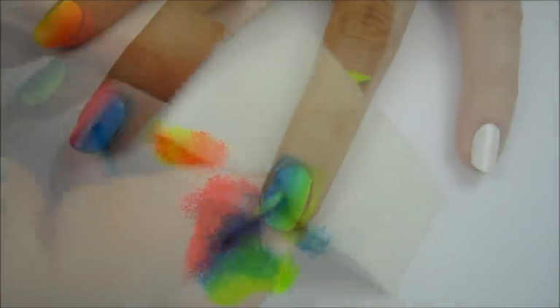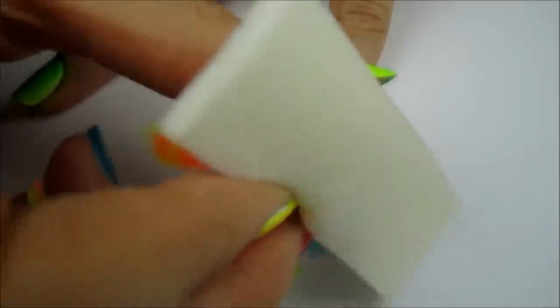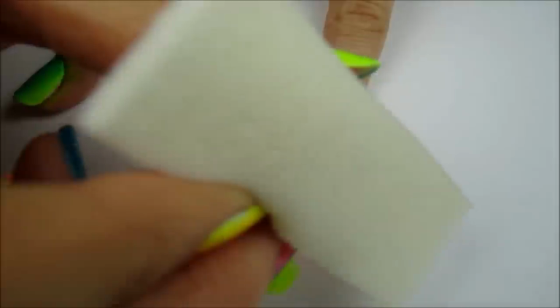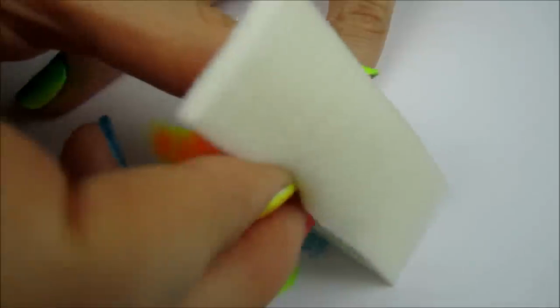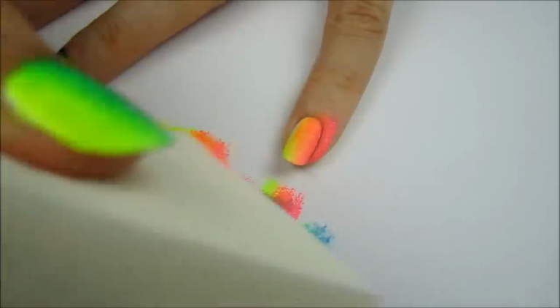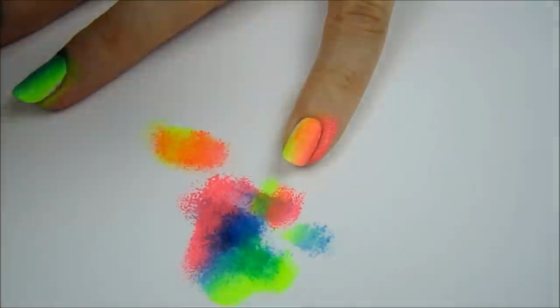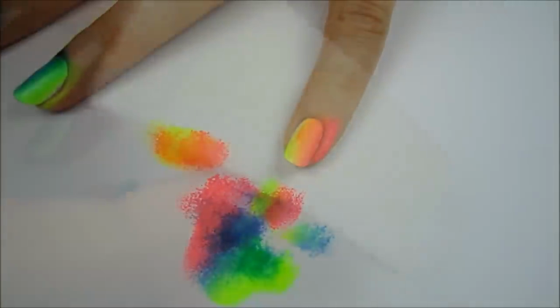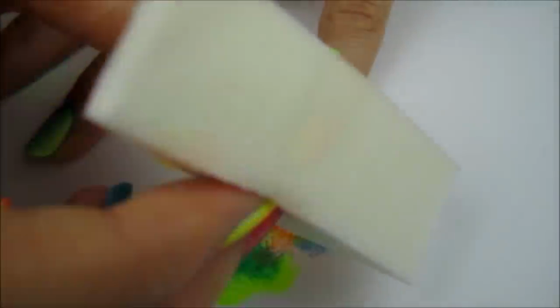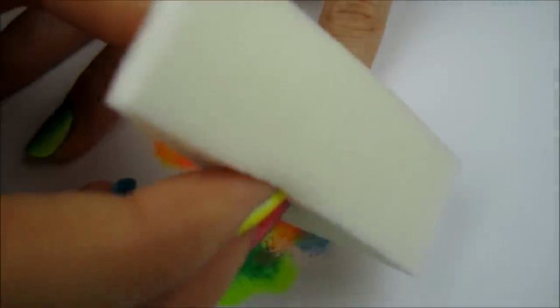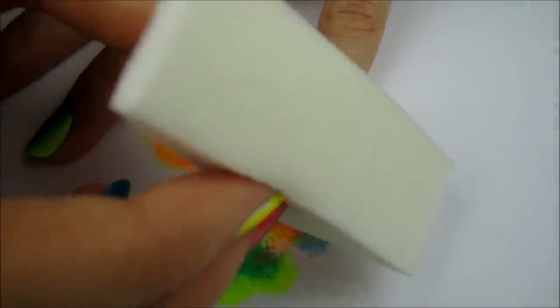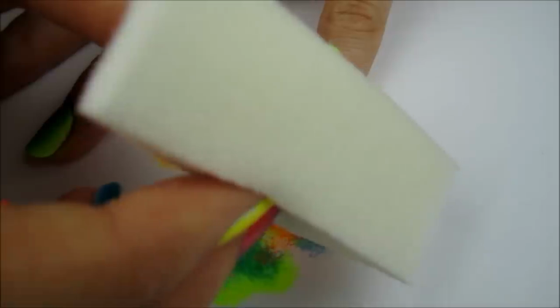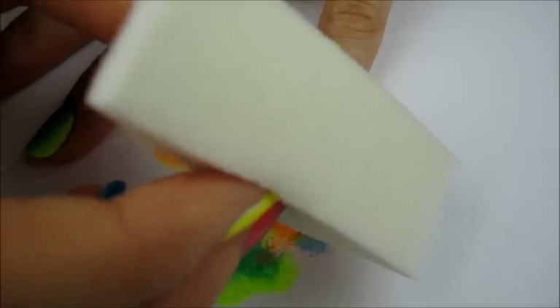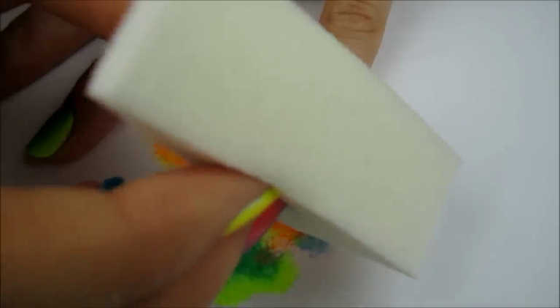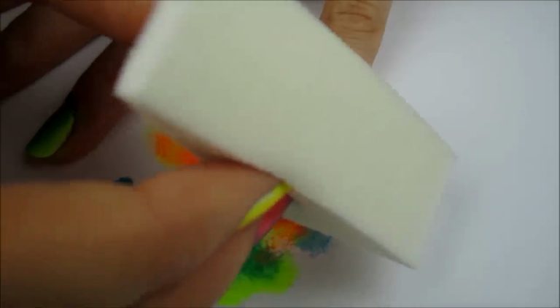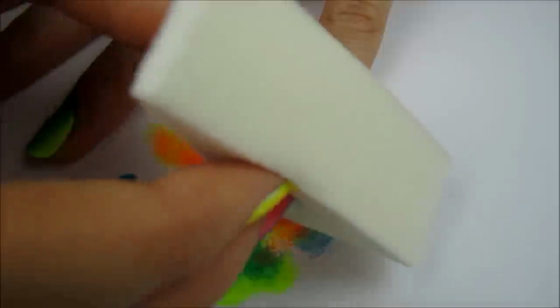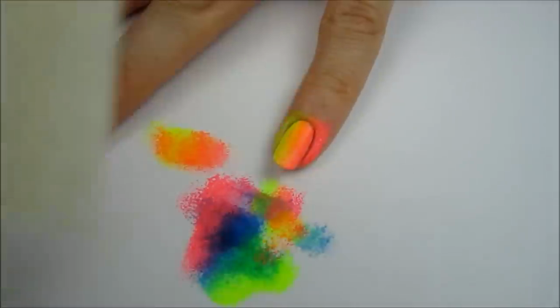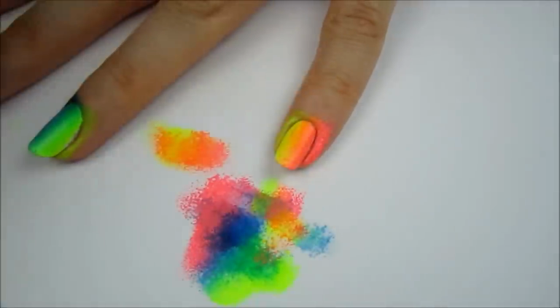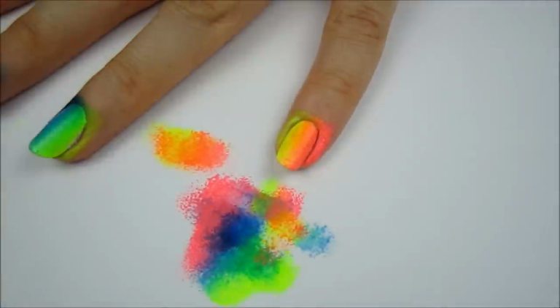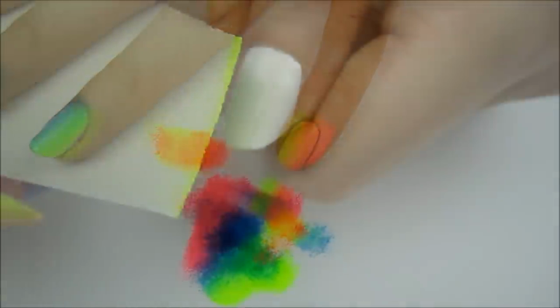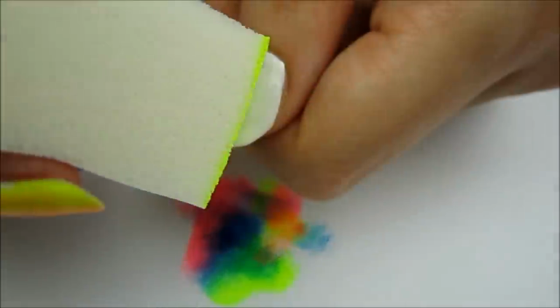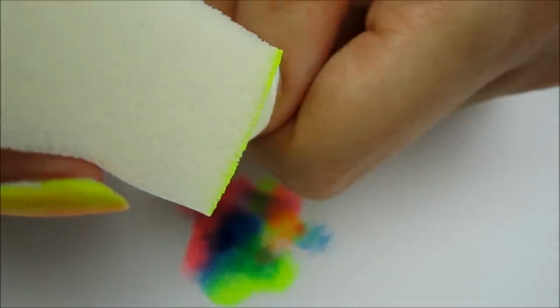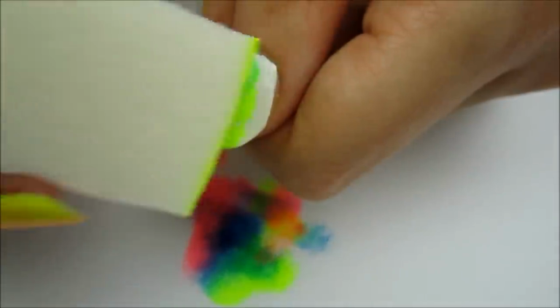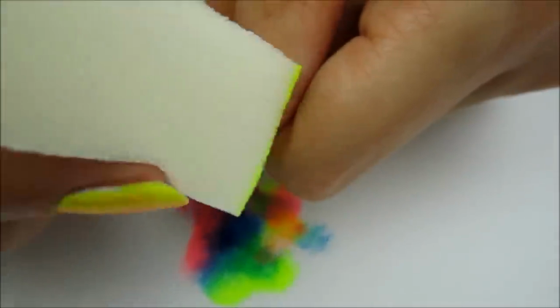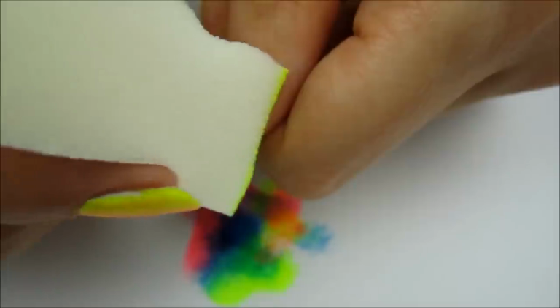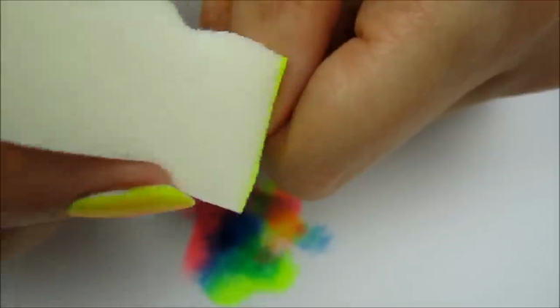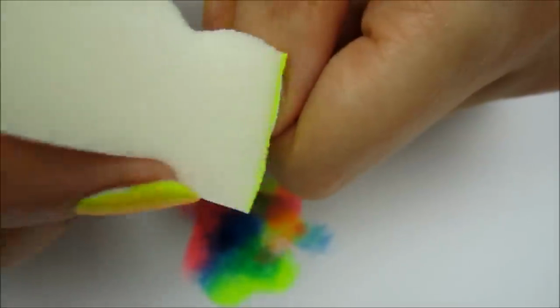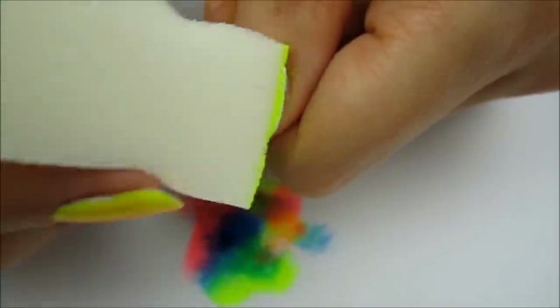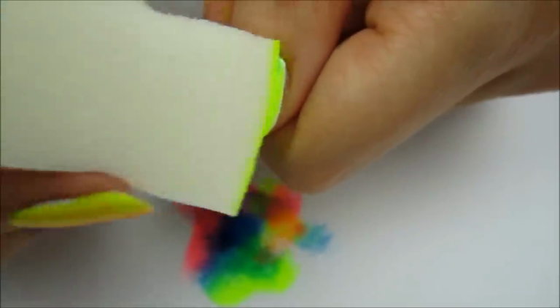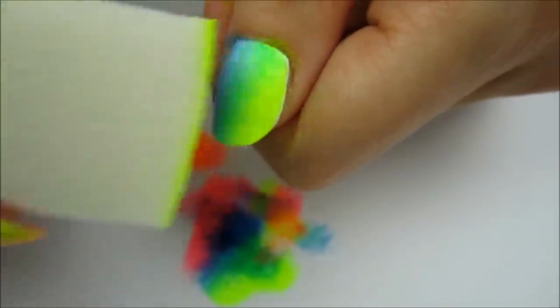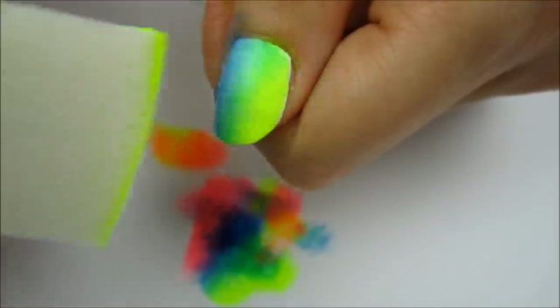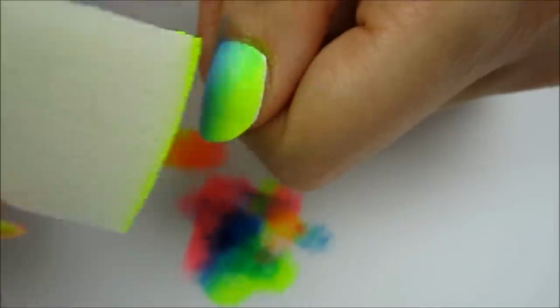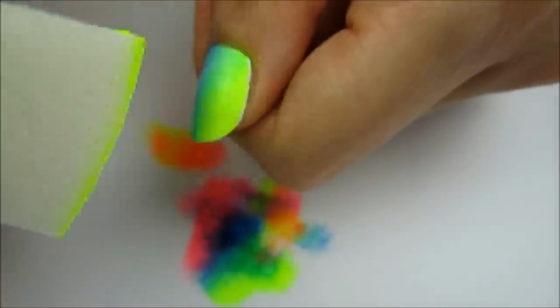For the pinky, sponge the yellow-pink combination over it with the yellow closest to the ring finger. And the thumb will need the yellow-blue combination with the yellow closest to the index finger.